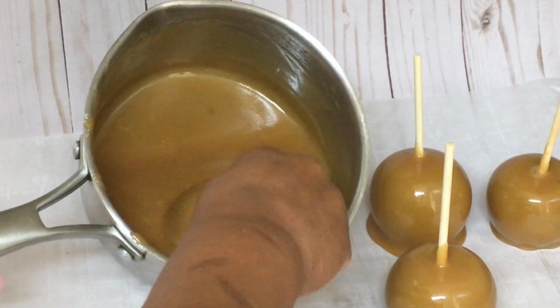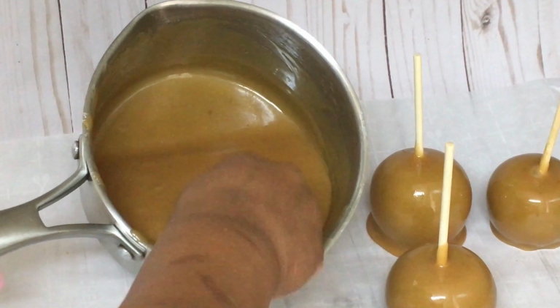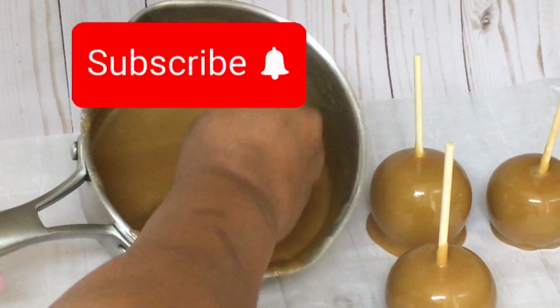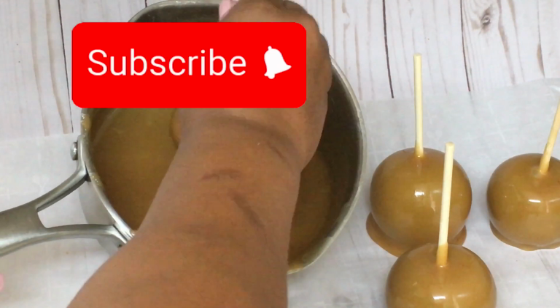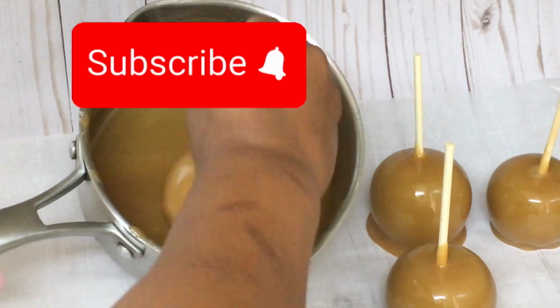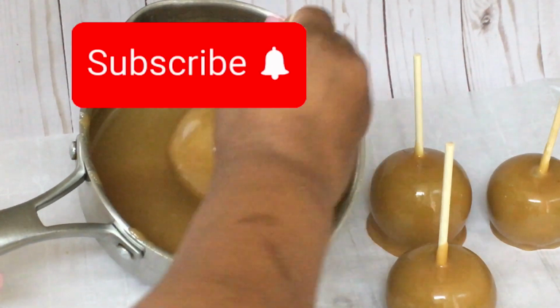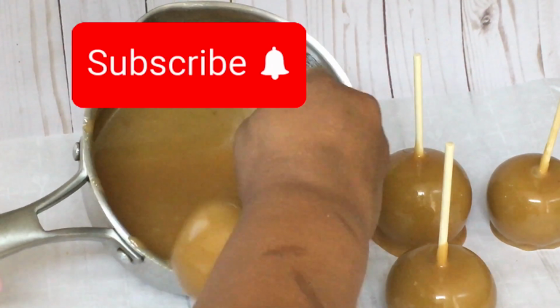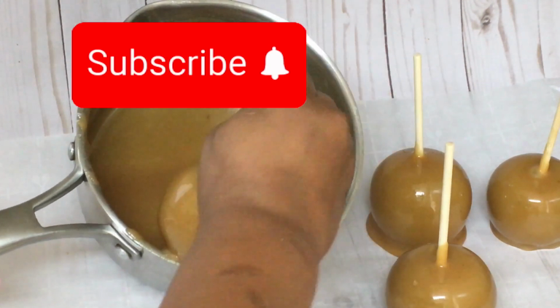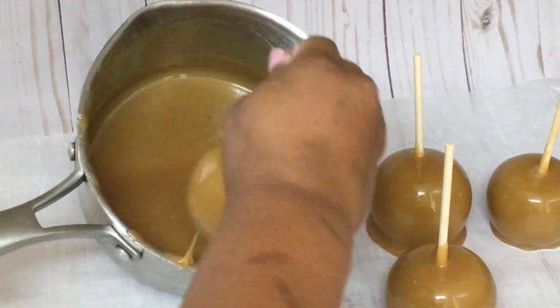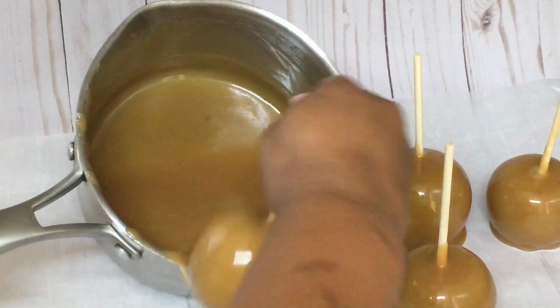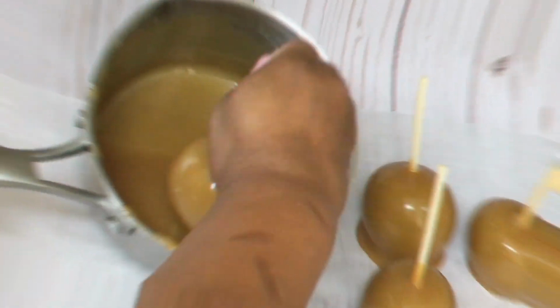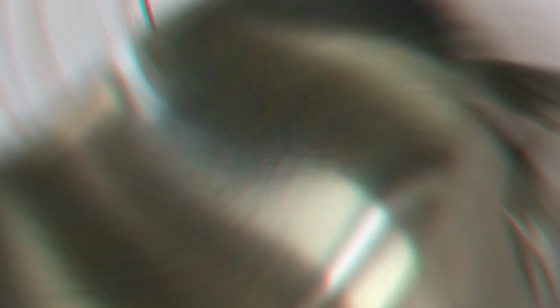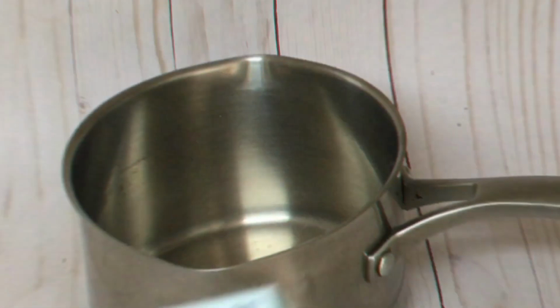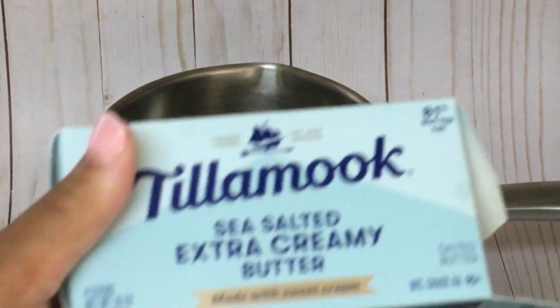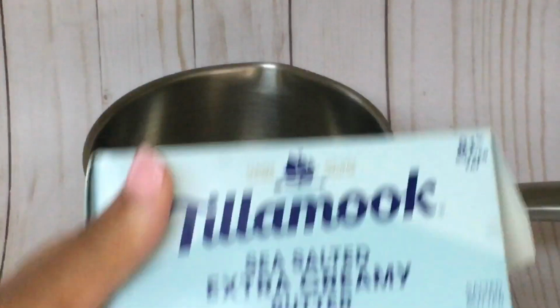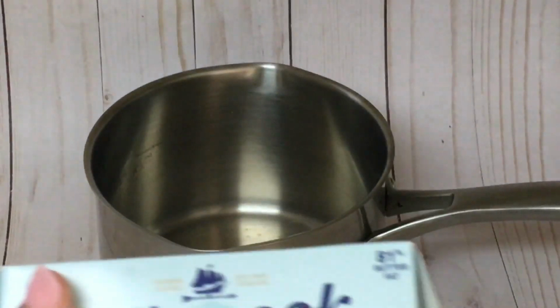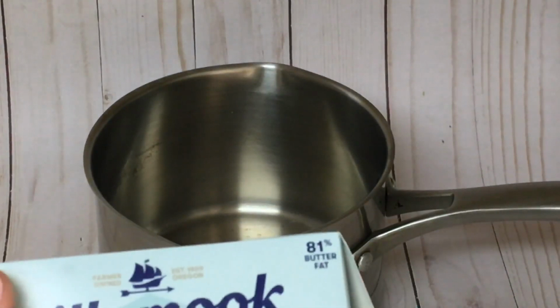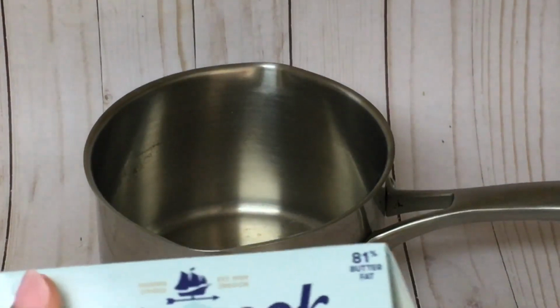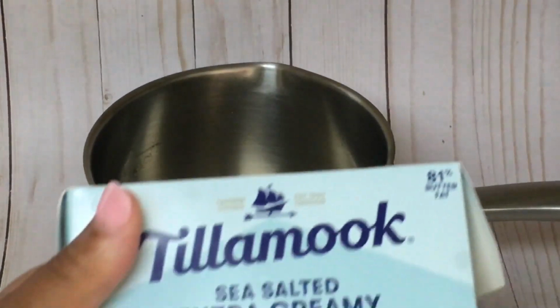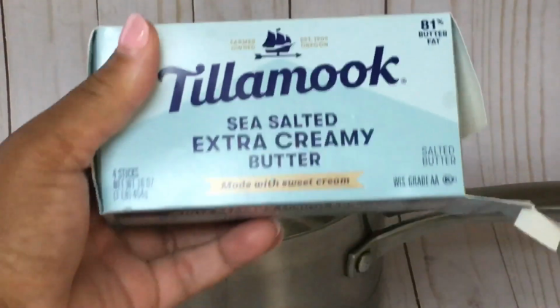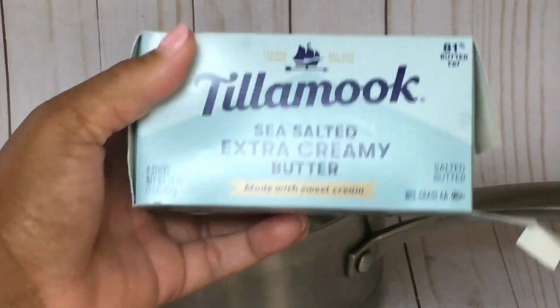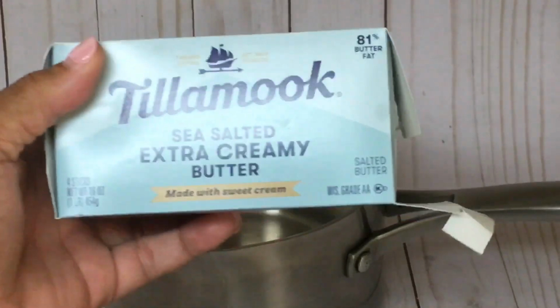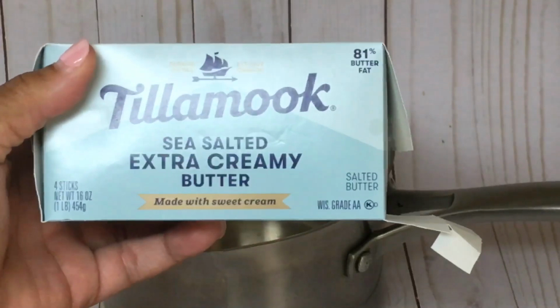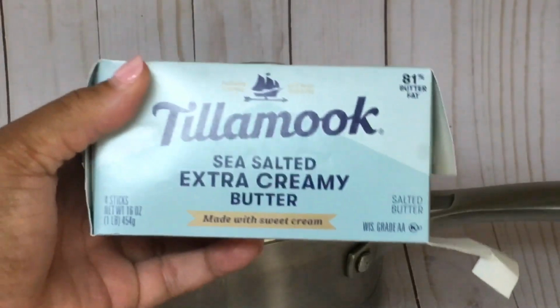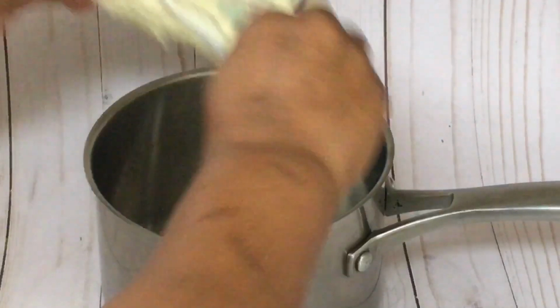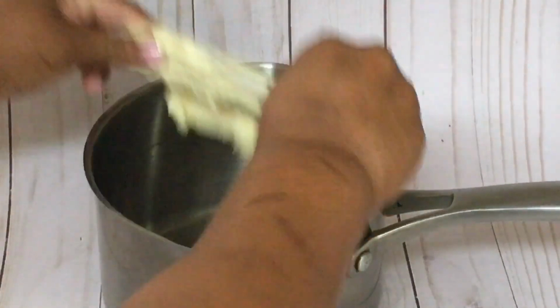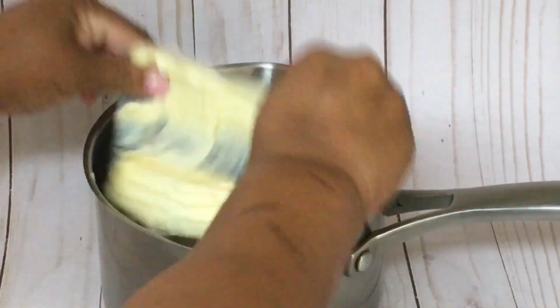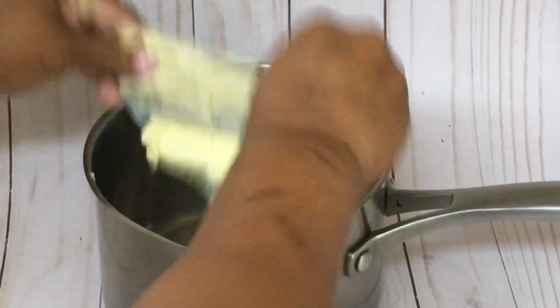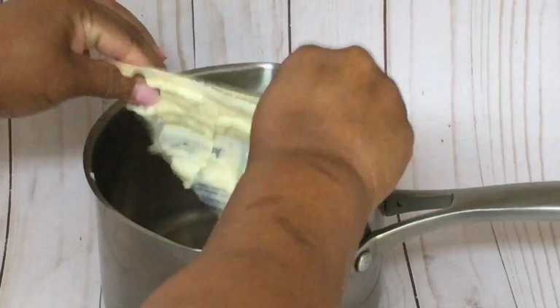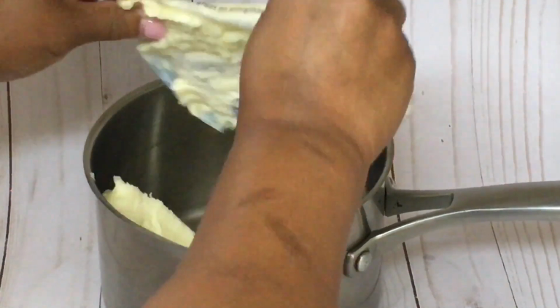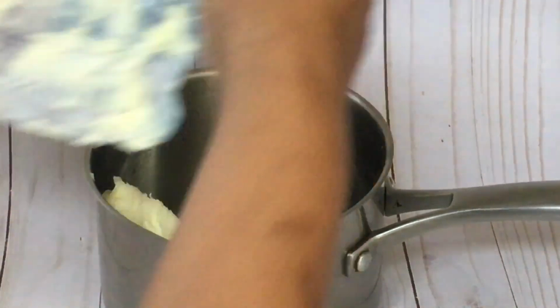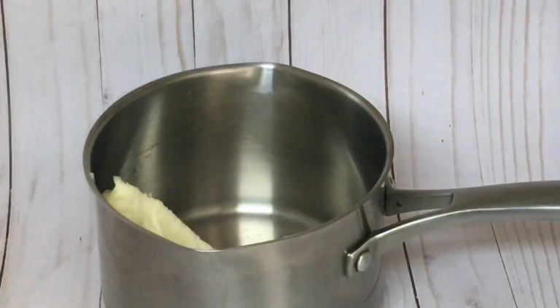Today, I am going to show you how to make delicious pumpkin pie caramel apples using my regular North Carolina caramel apple recipe. First, start by making the regular North Carolina caramel apple recipe by combining two sticks of melted sea salted butter.